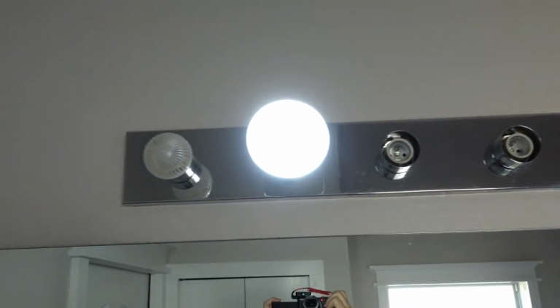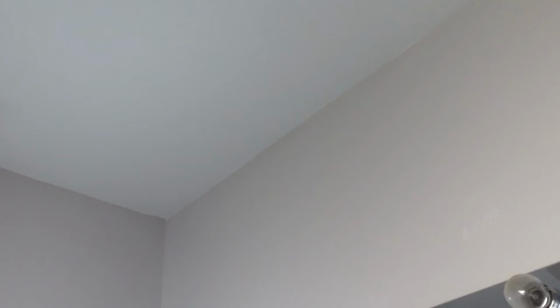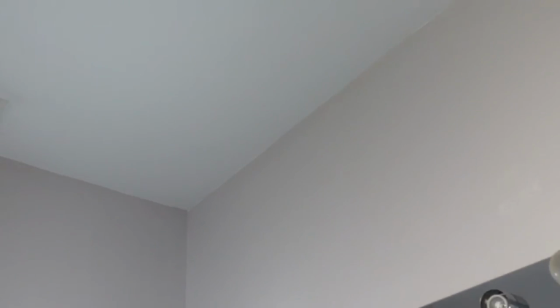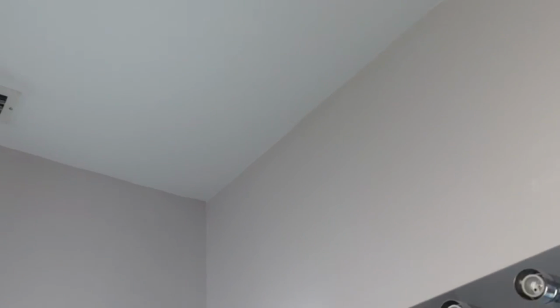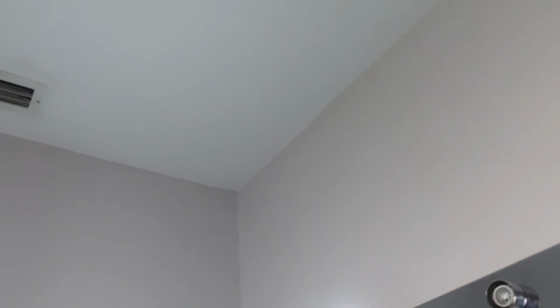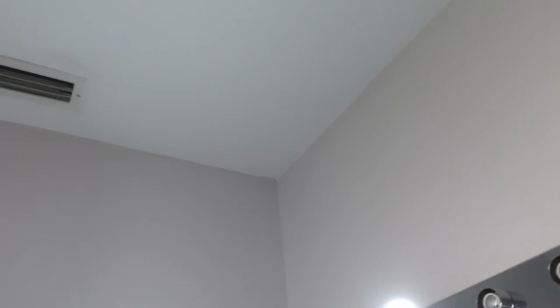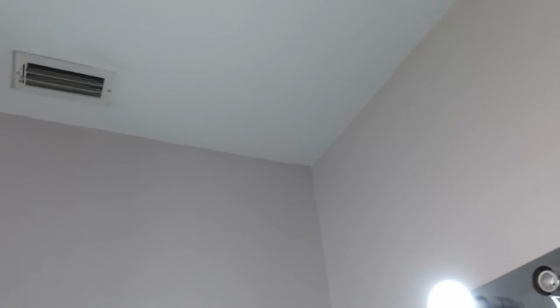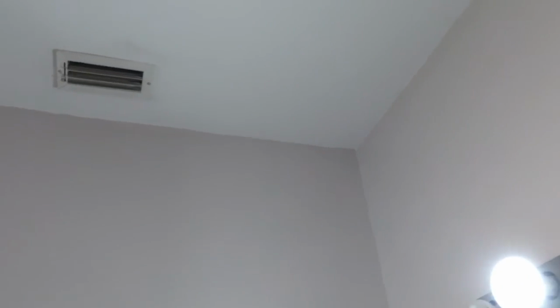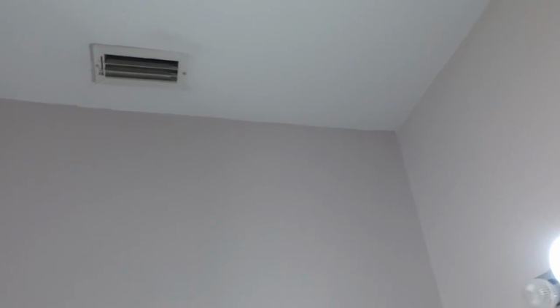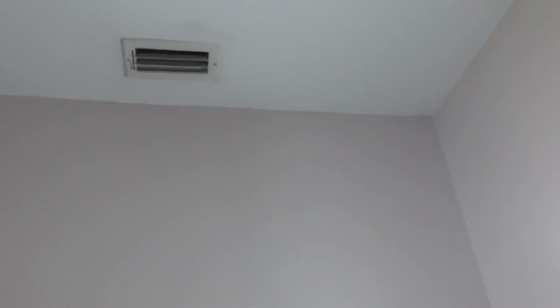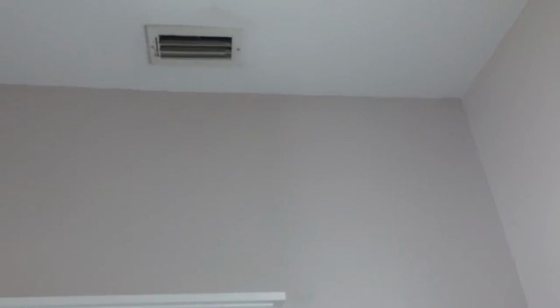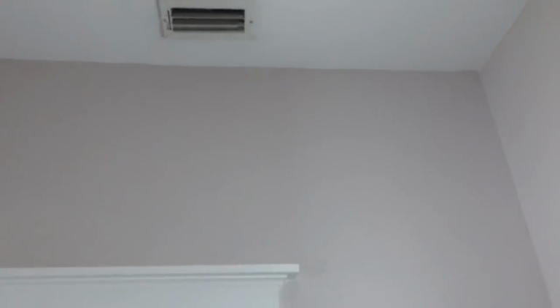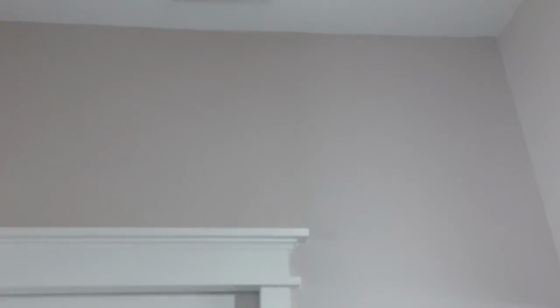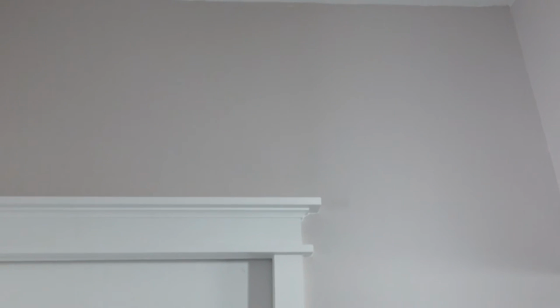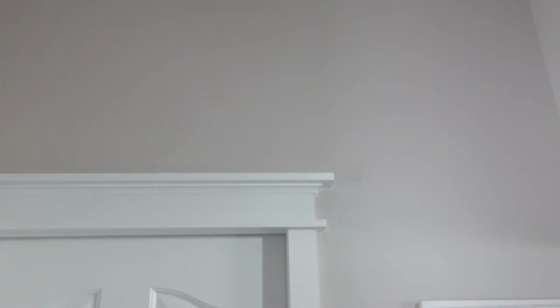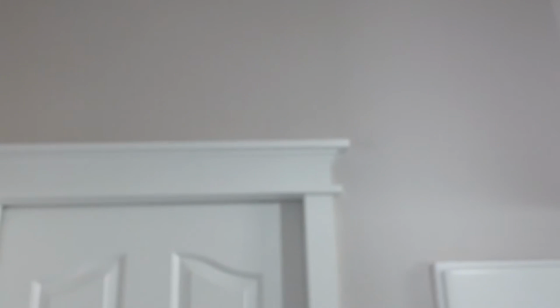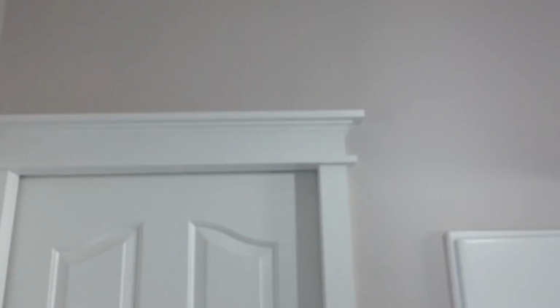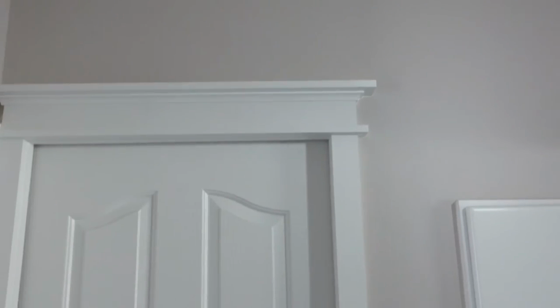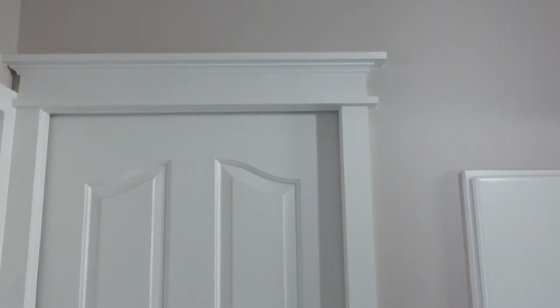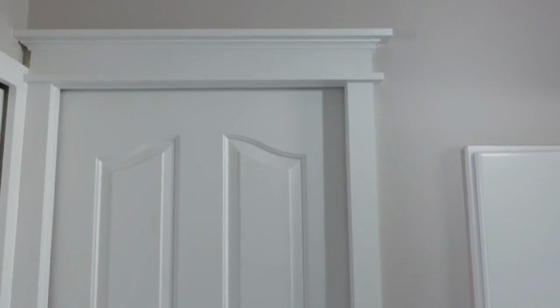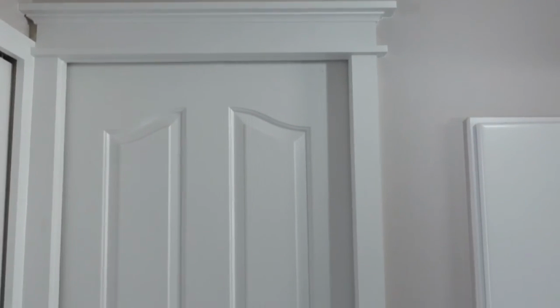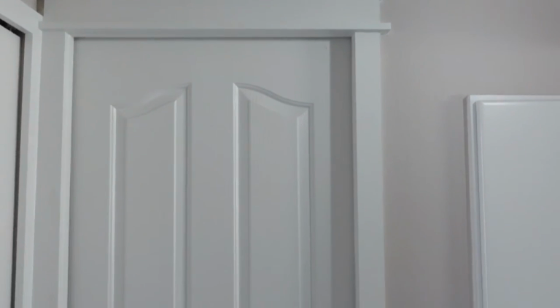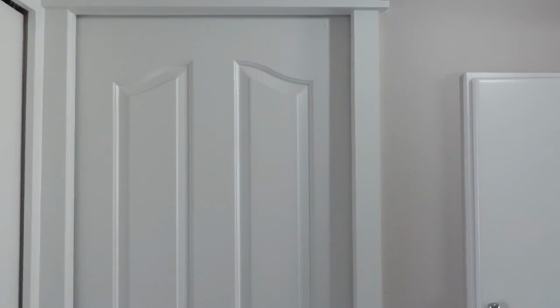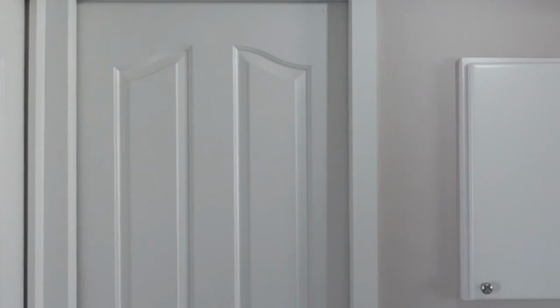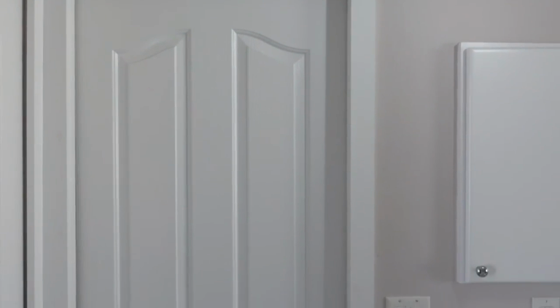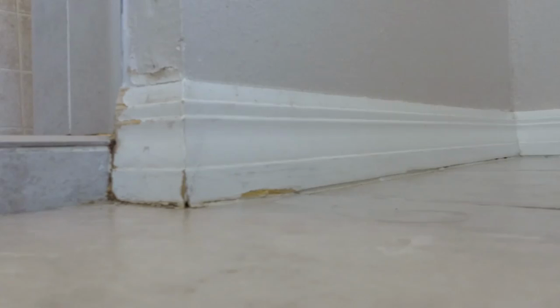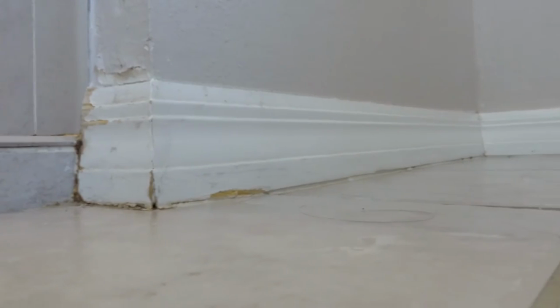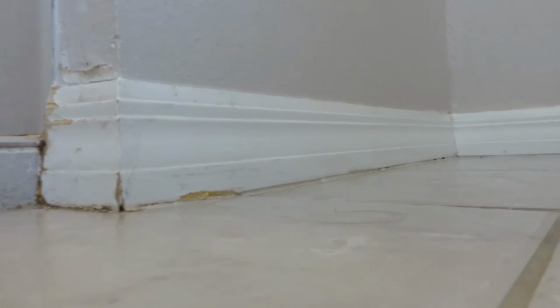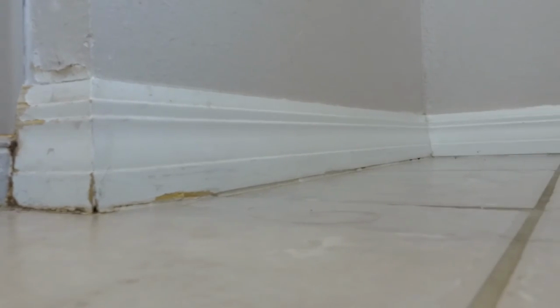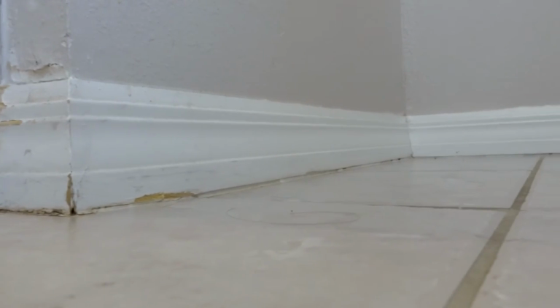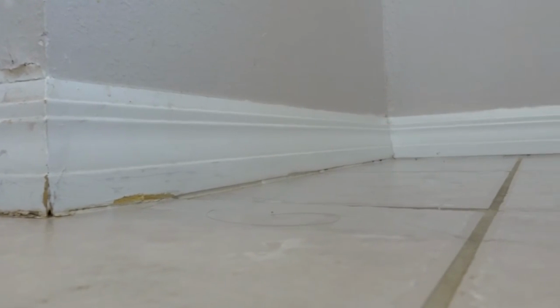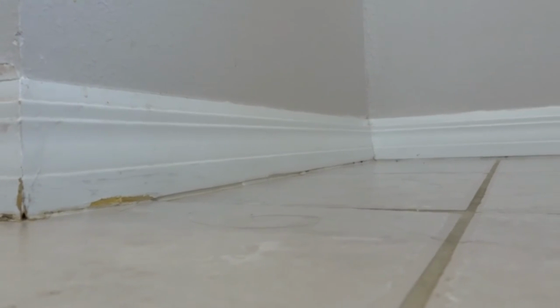and installing some crown moldings on the top. As you can see, I already finished my door trim and these baseboards will be replaced.